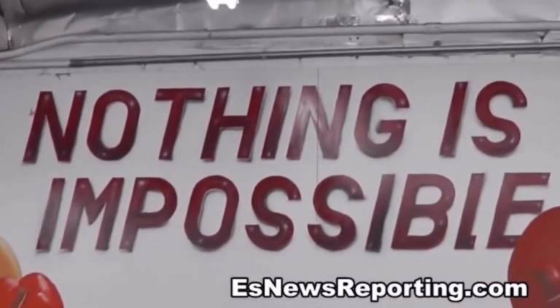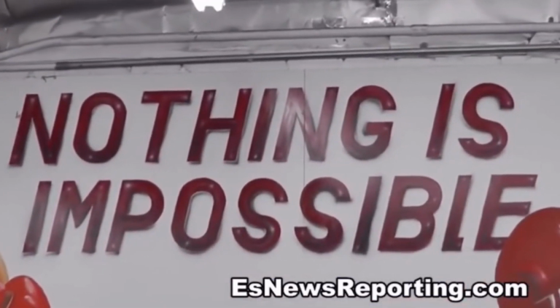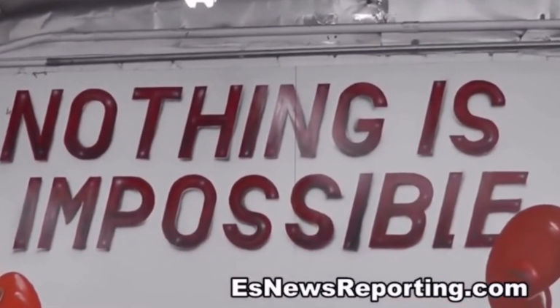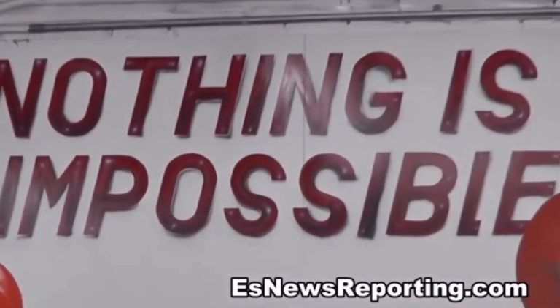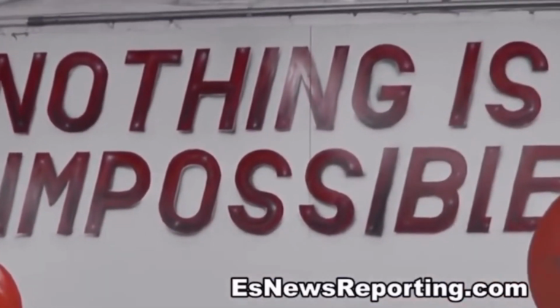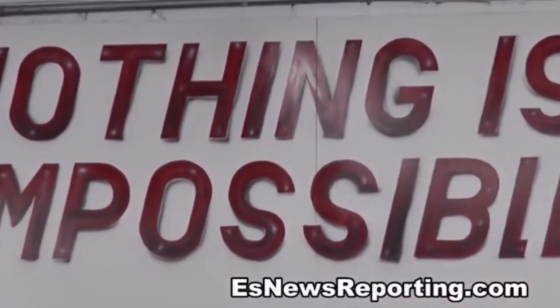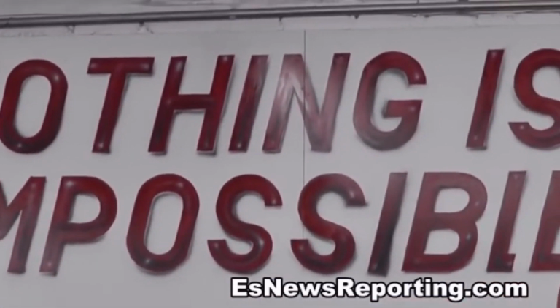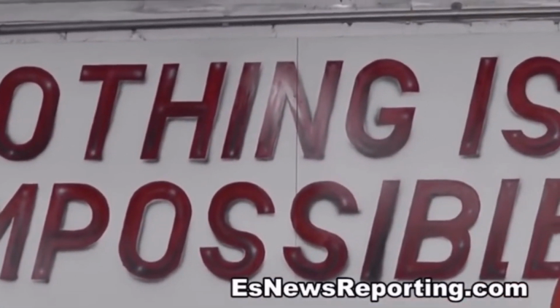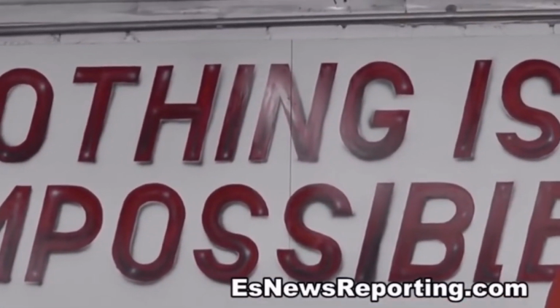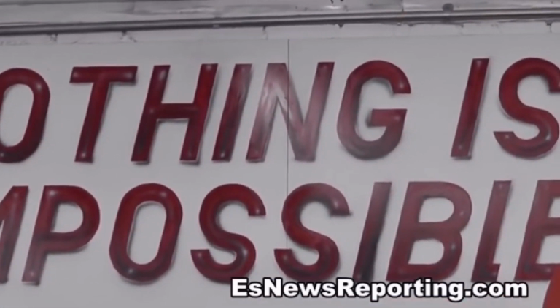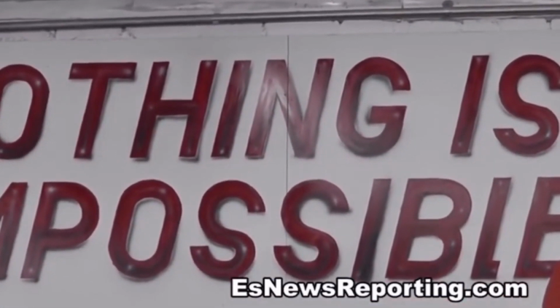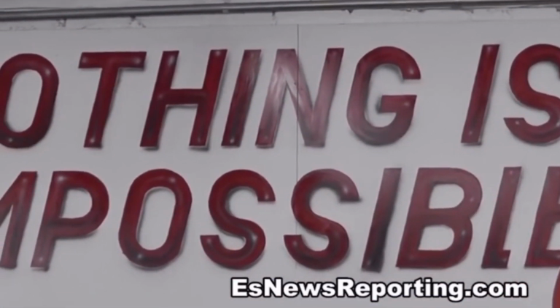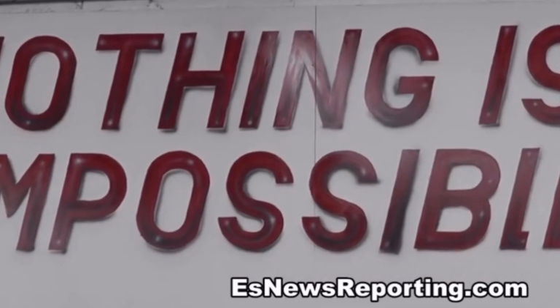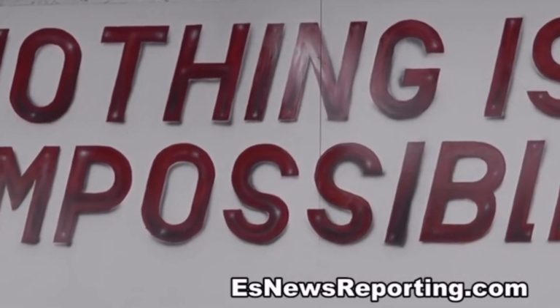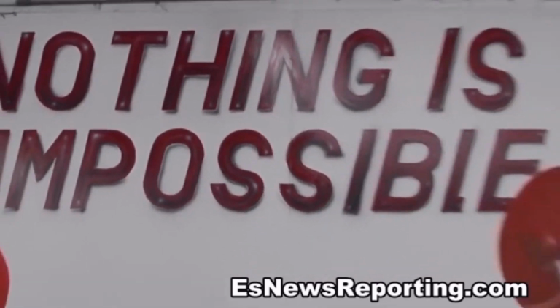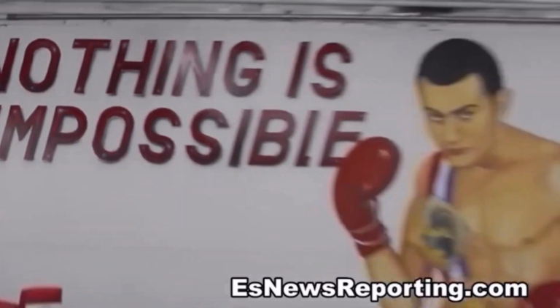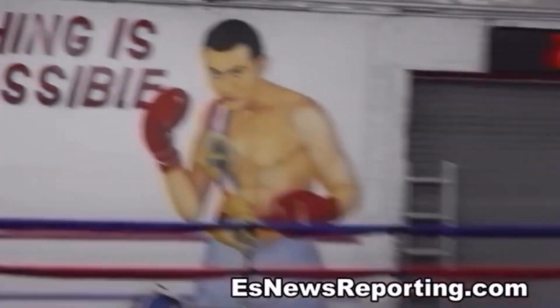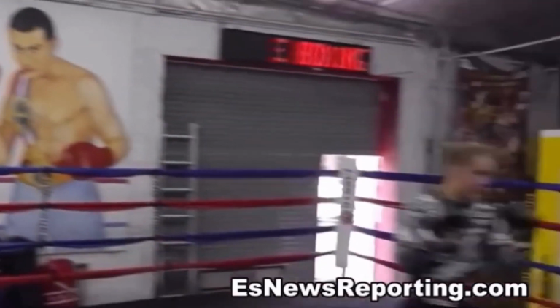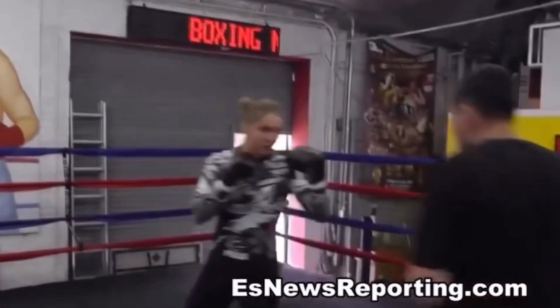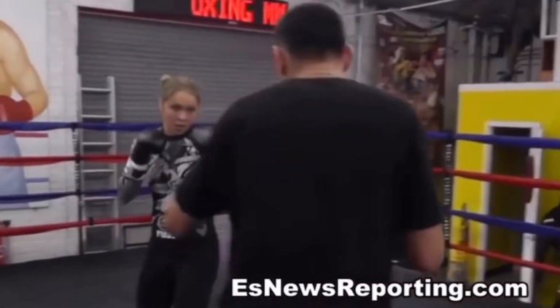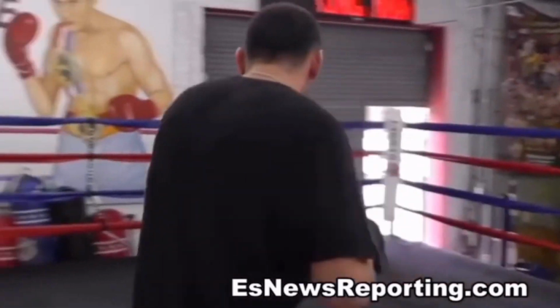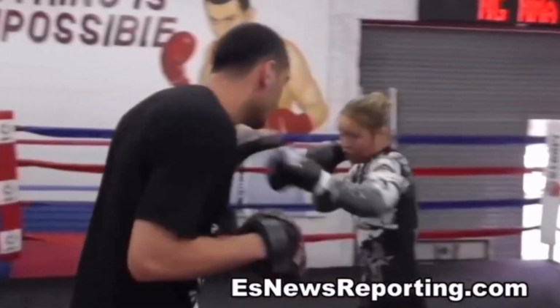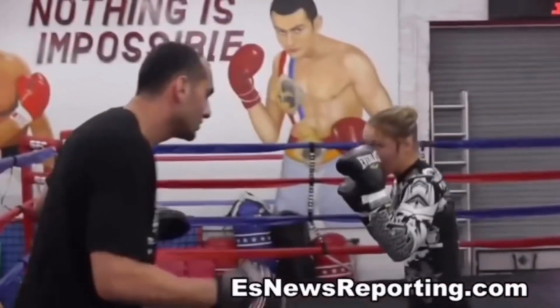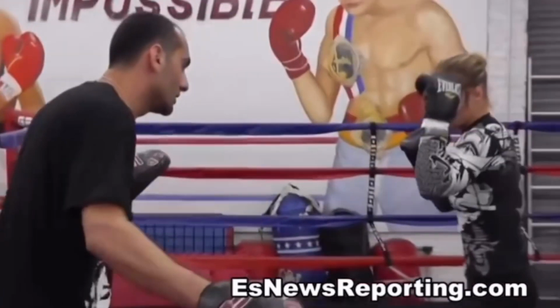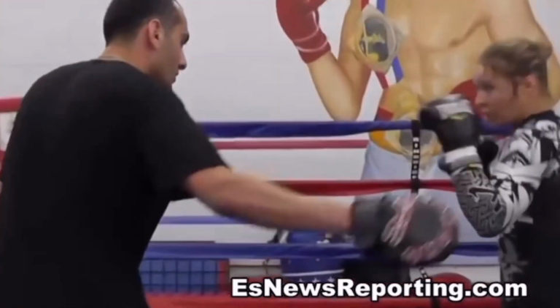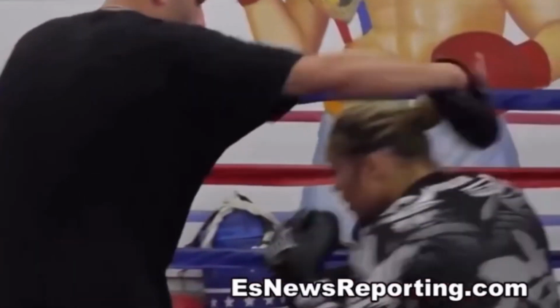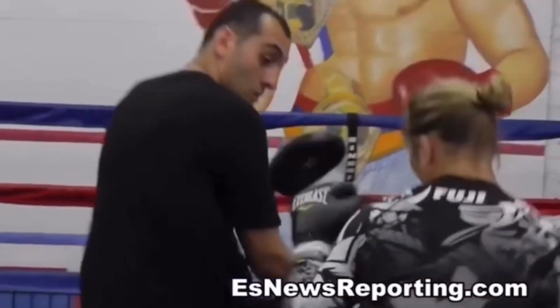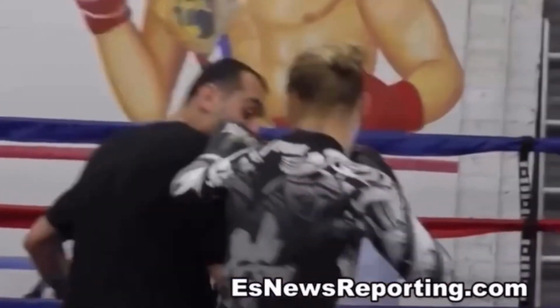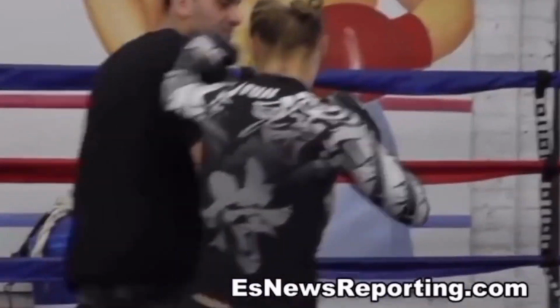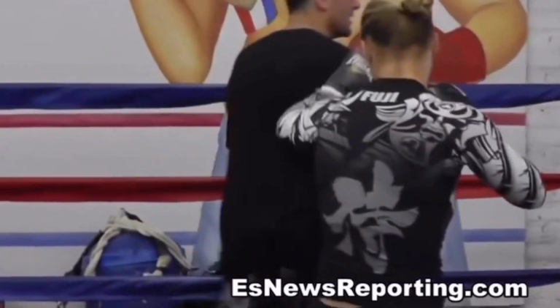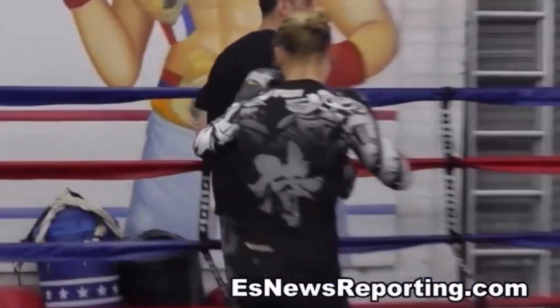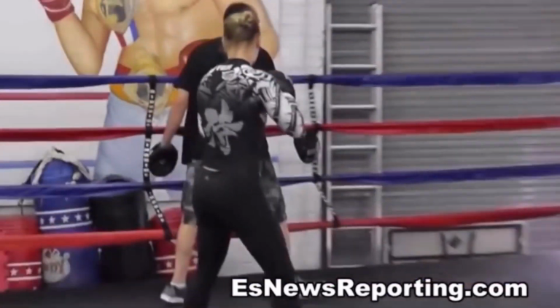Do it again. Either left. That's it. Very nice. Press, press. Very good.